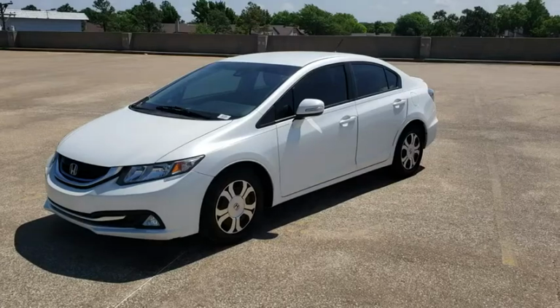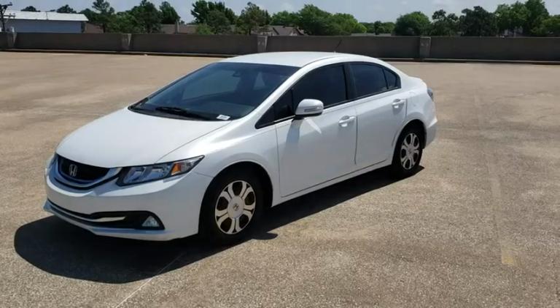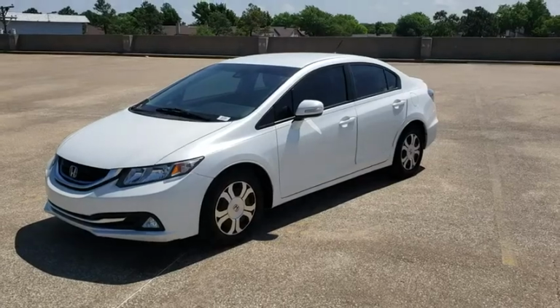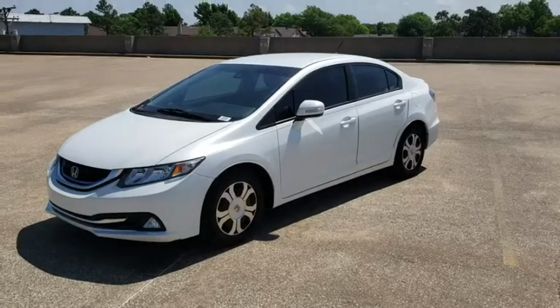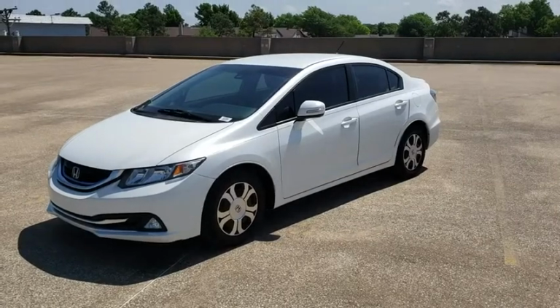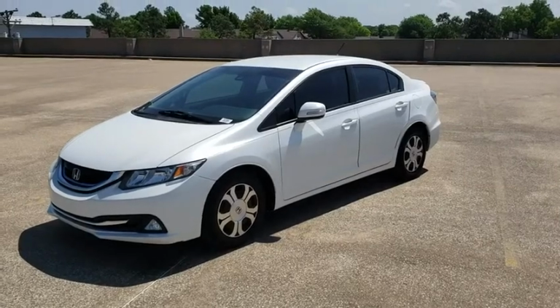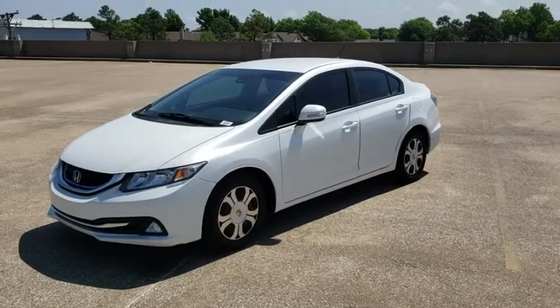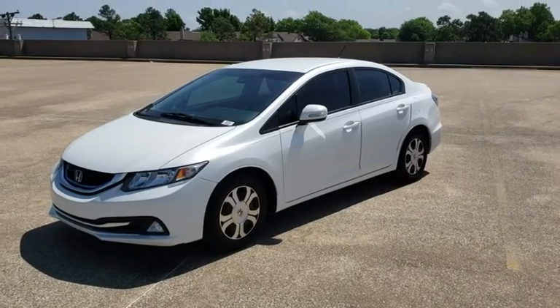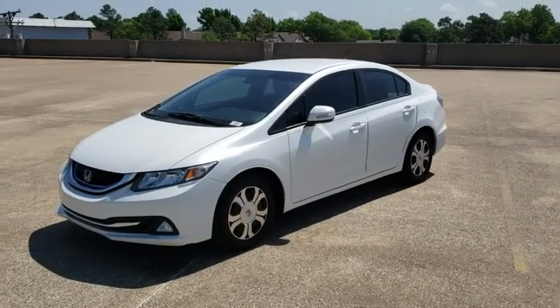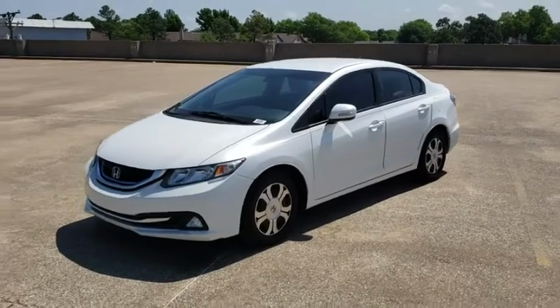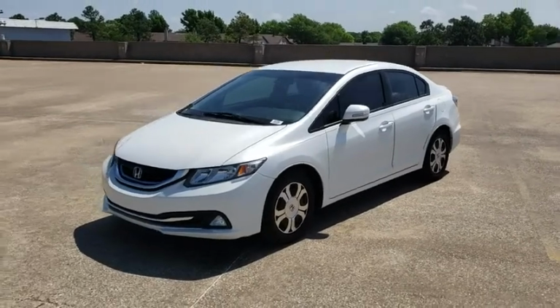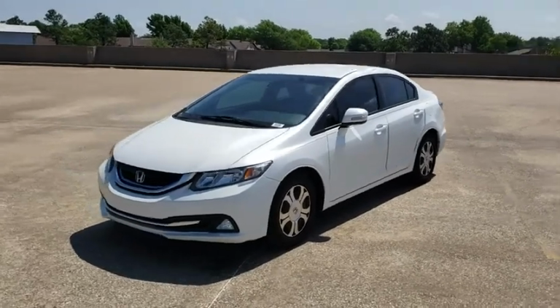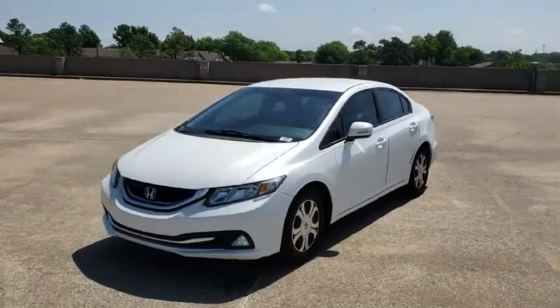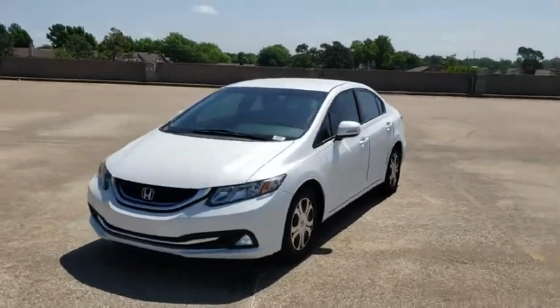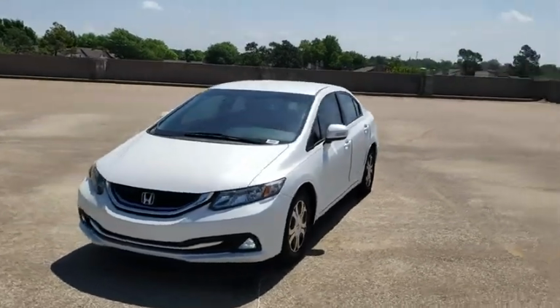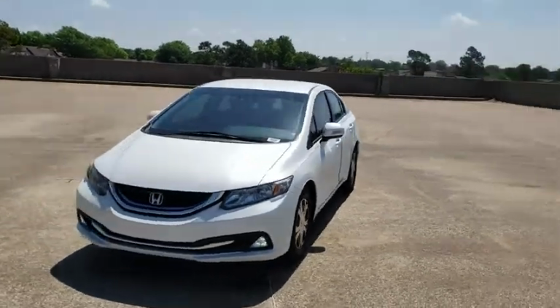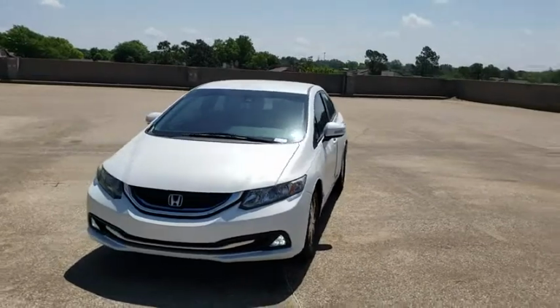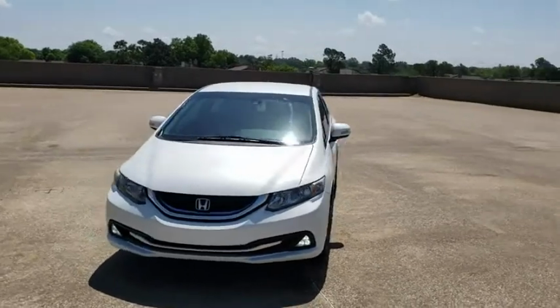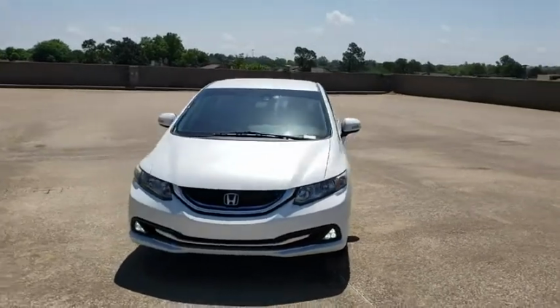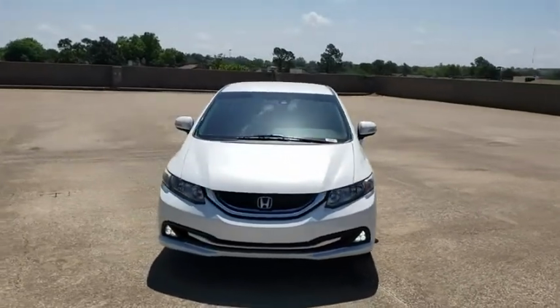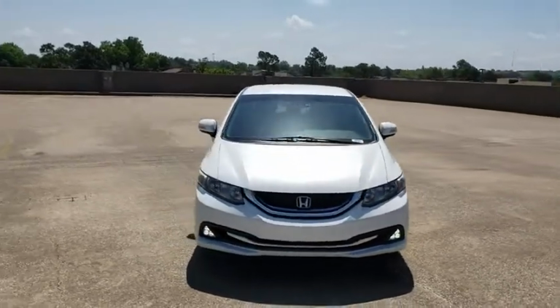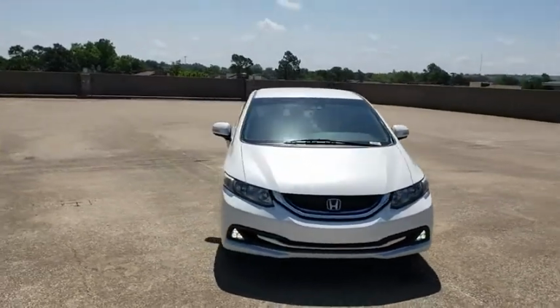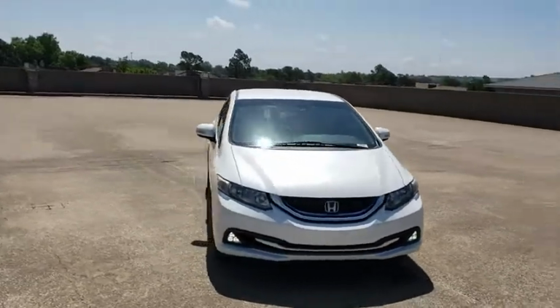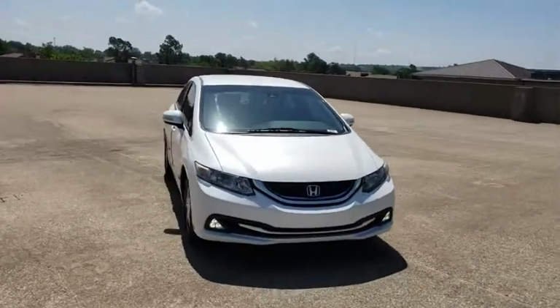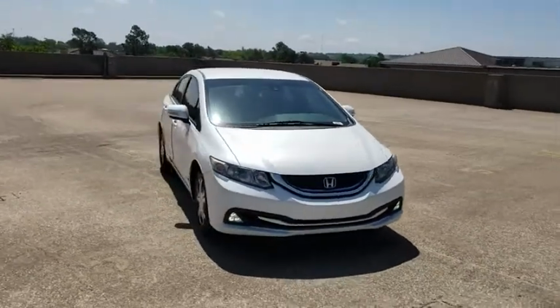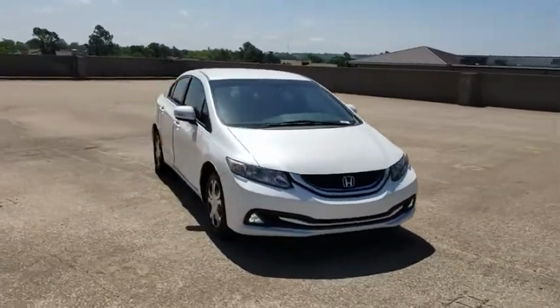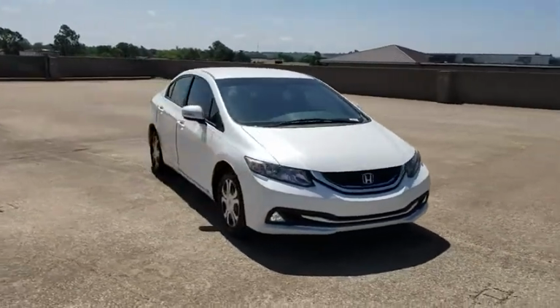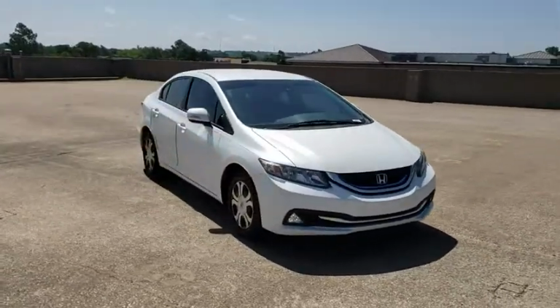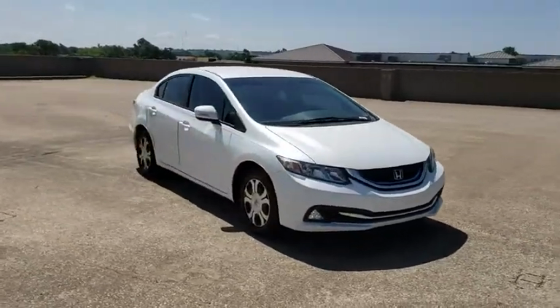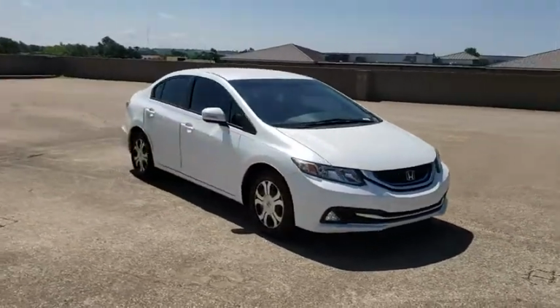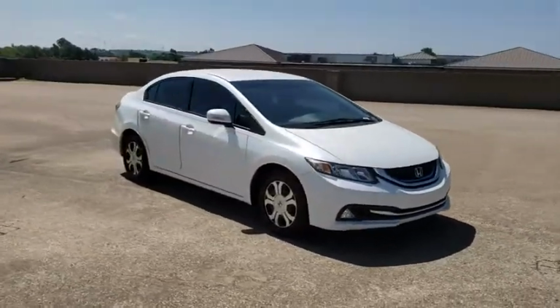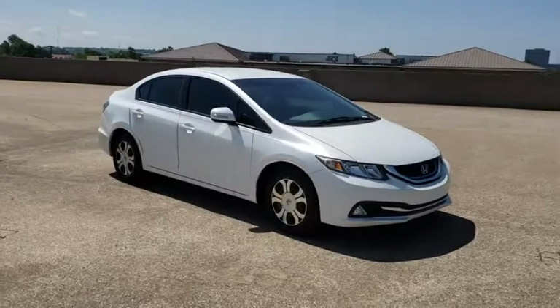The 2013 Honda Civic — practical, with awesome gas mileage and incredibly reliable. This vehicle has less than 125,000 miles.